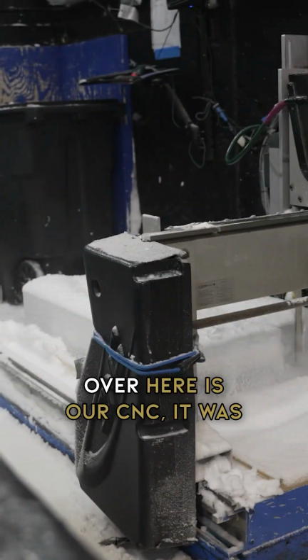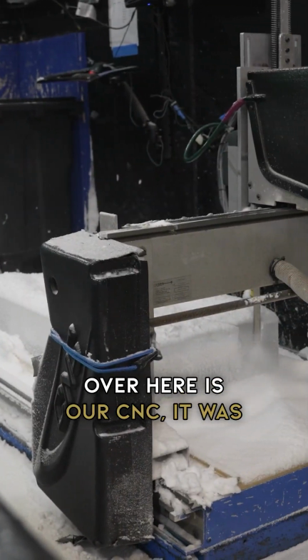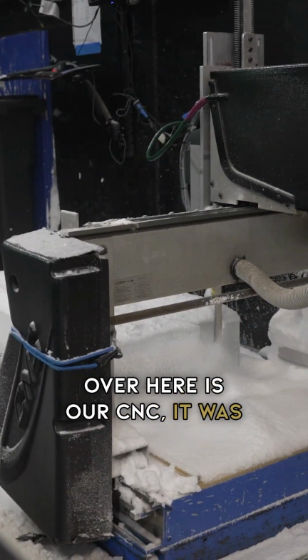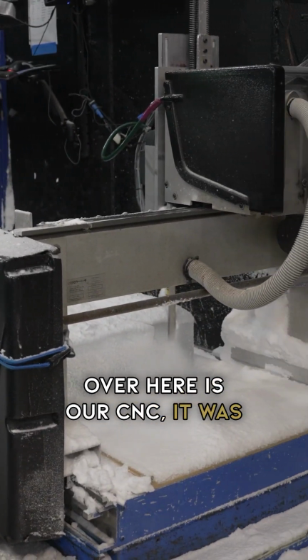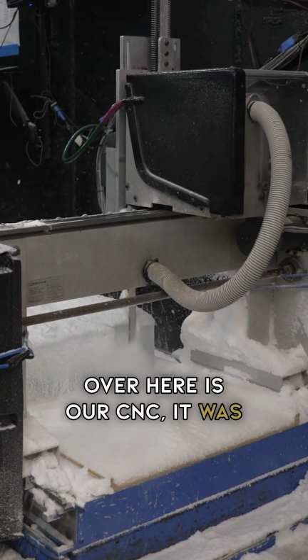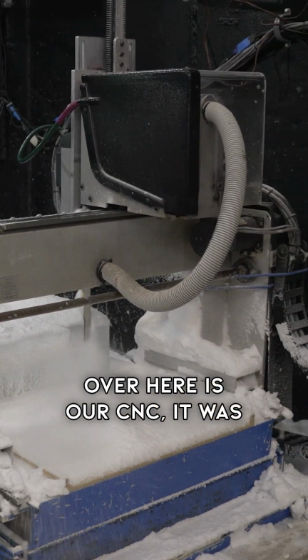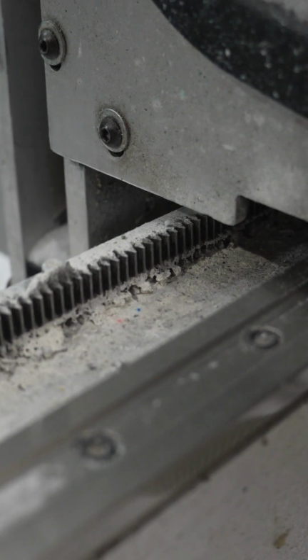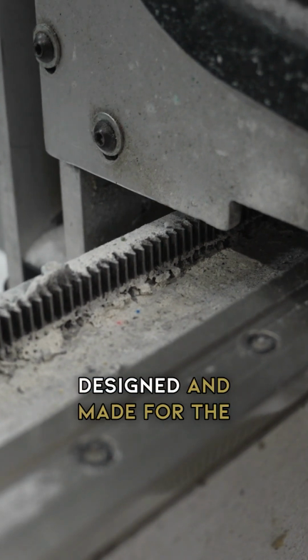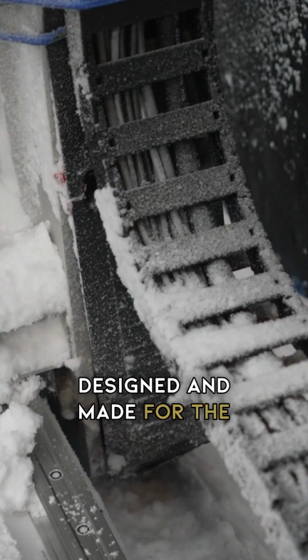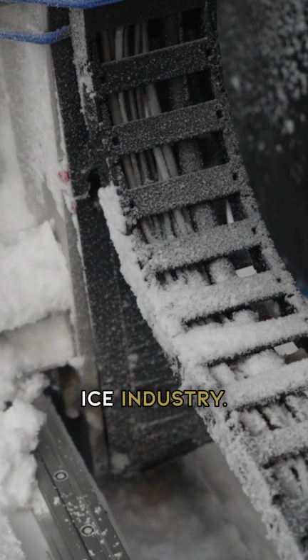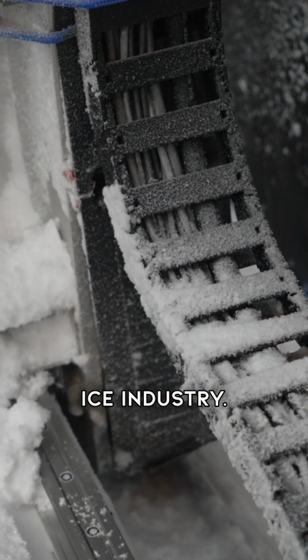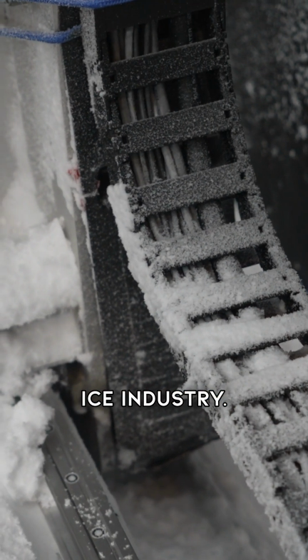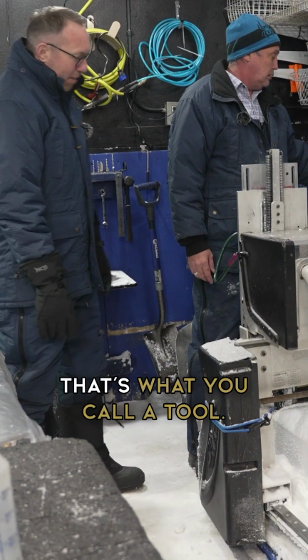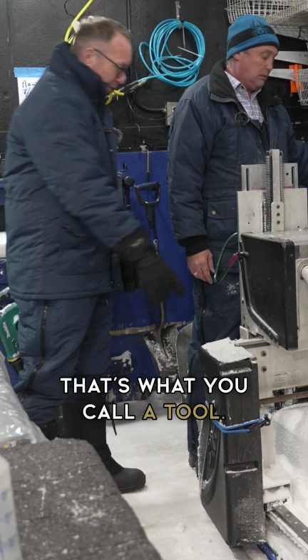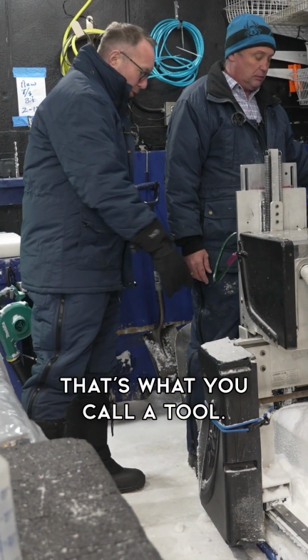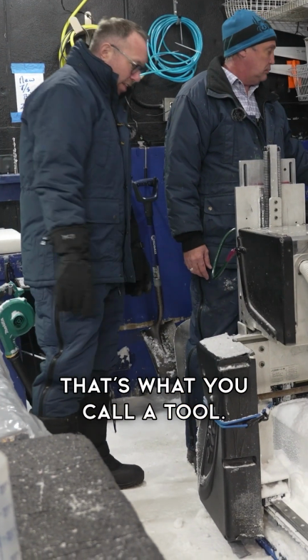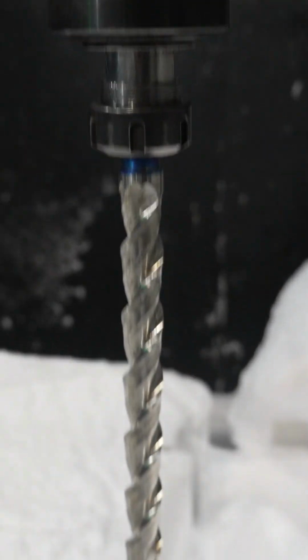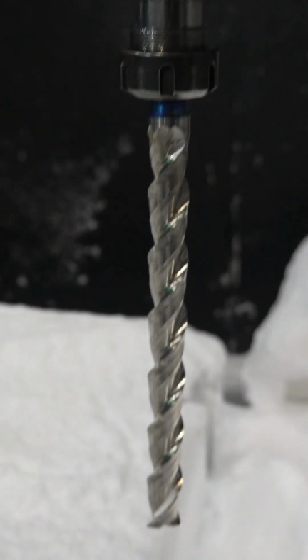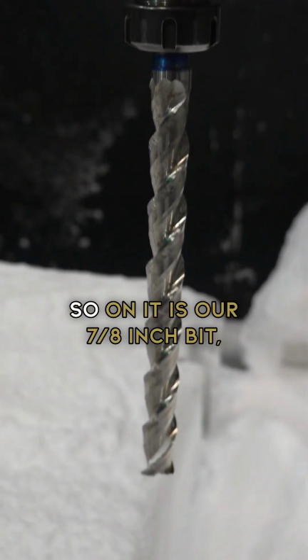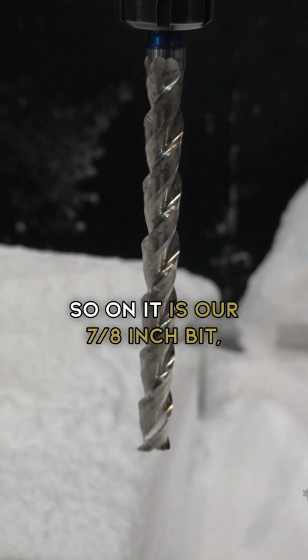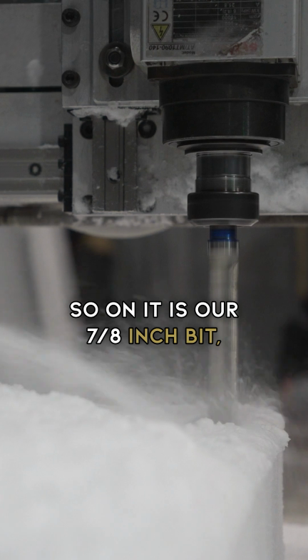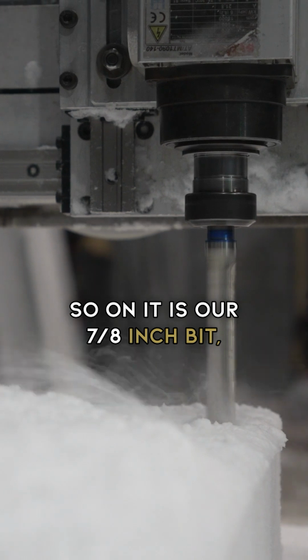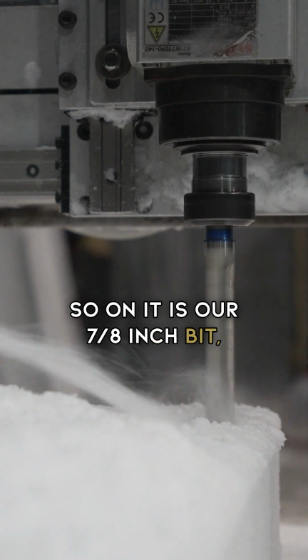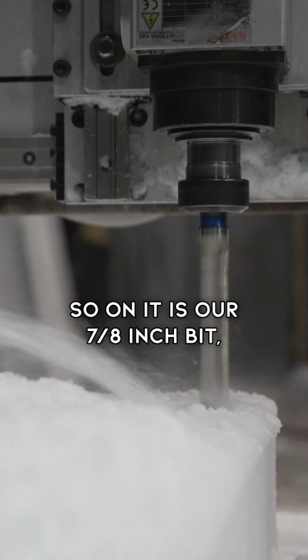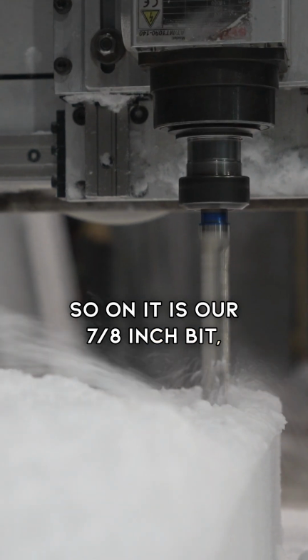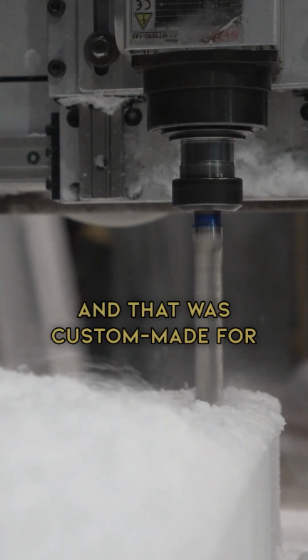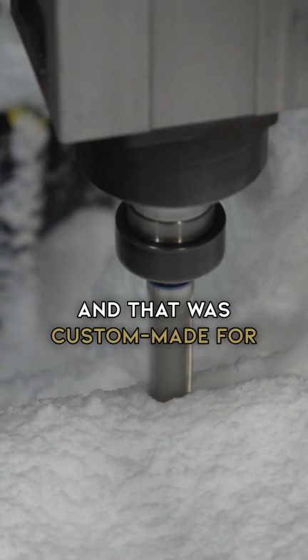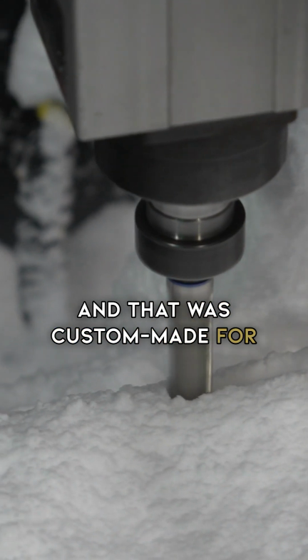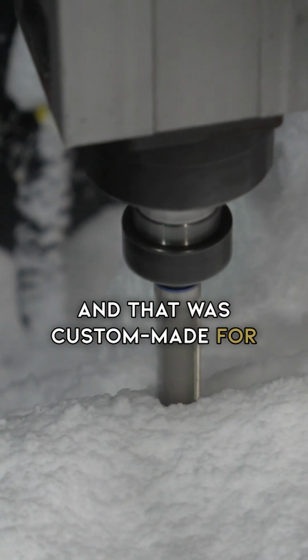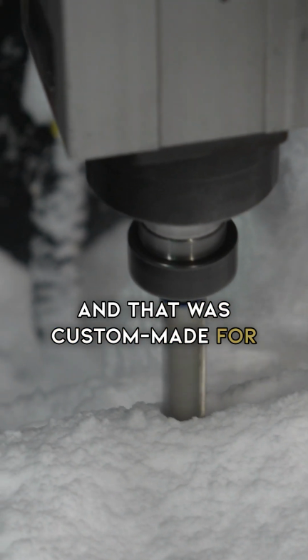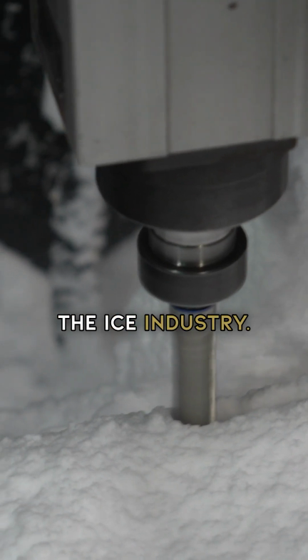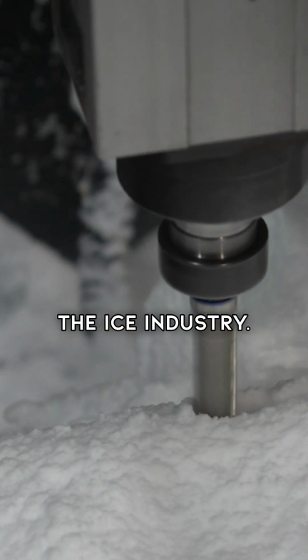Over here is our CNC. It was designed and made for the ice industry. On it is our 7 1/8 inch fix, and that was custom made for the ice industry.